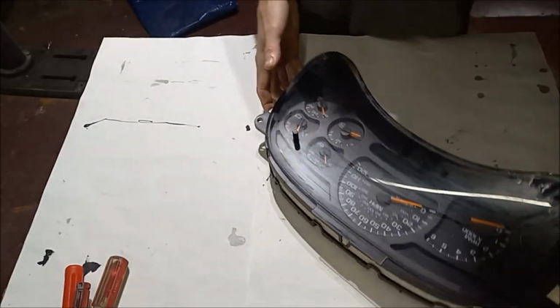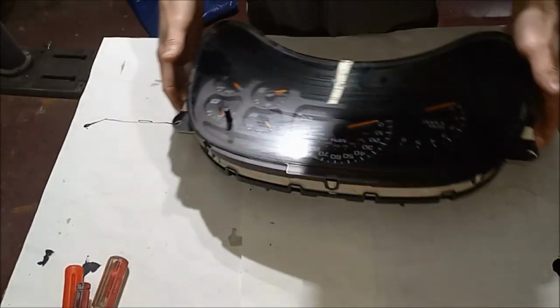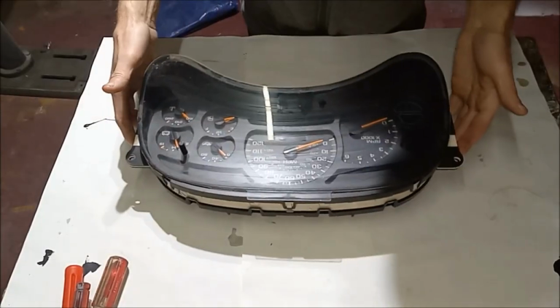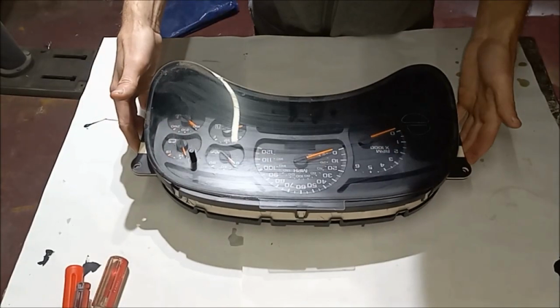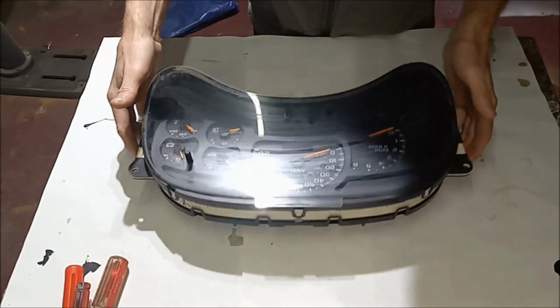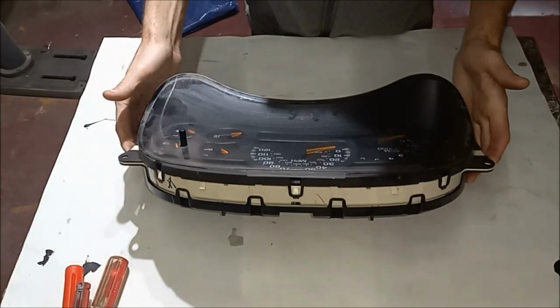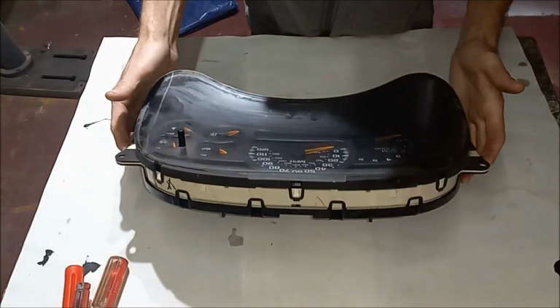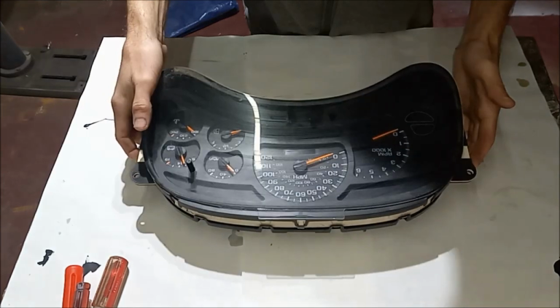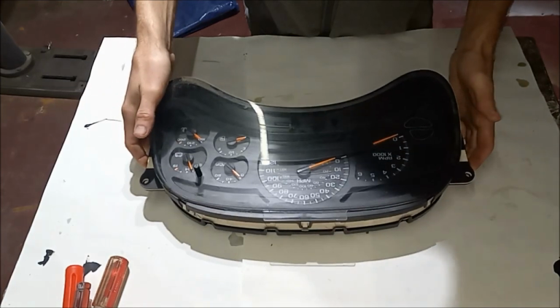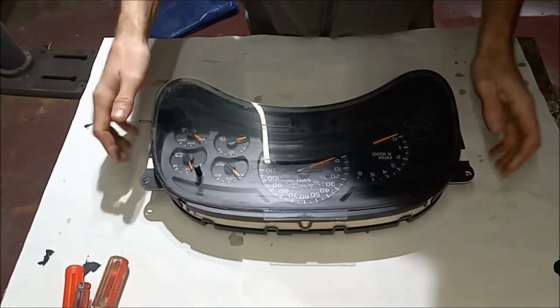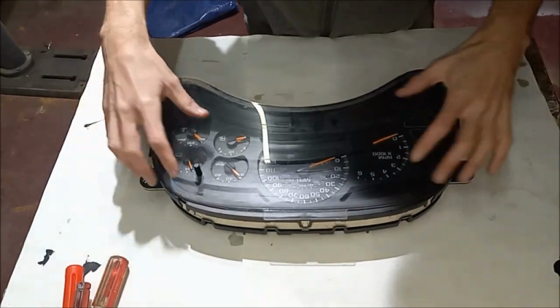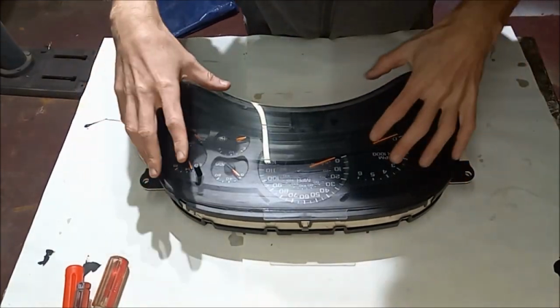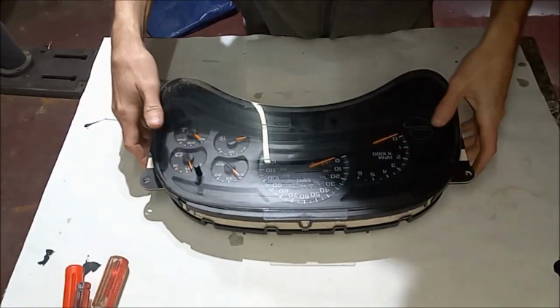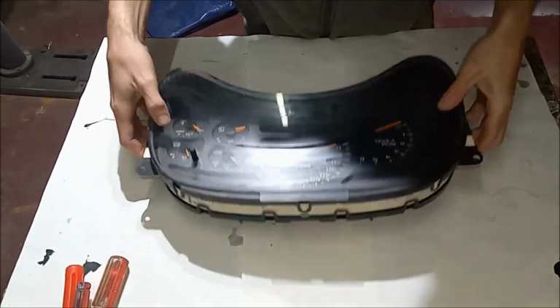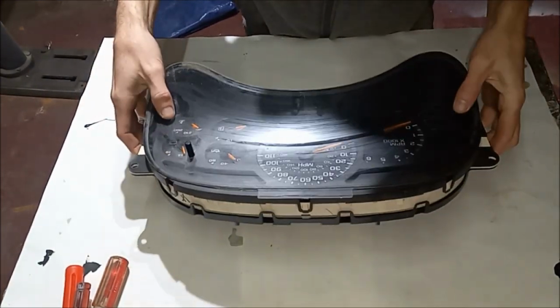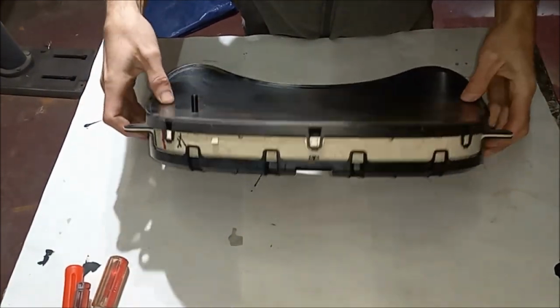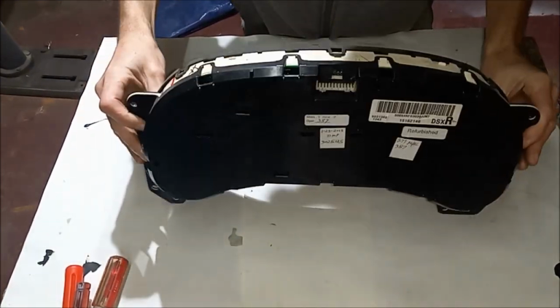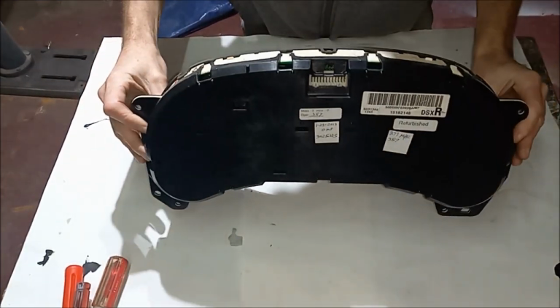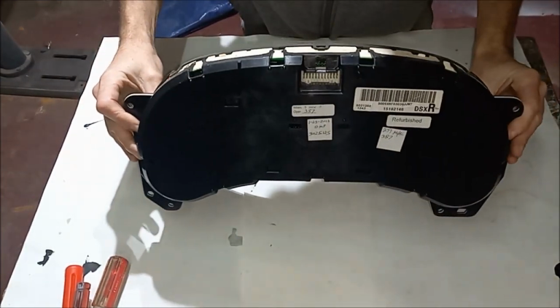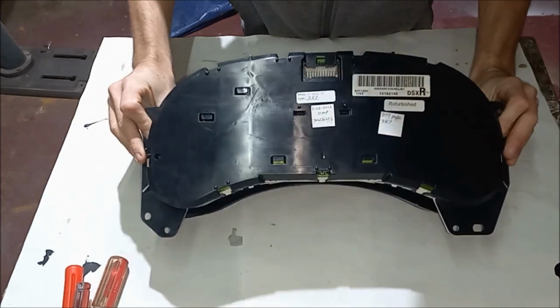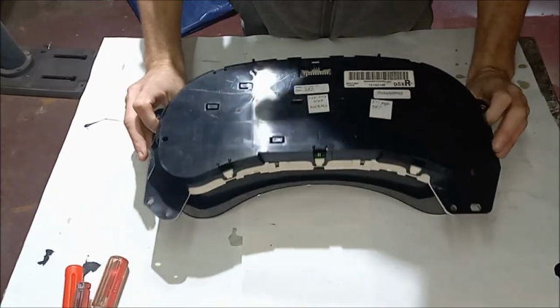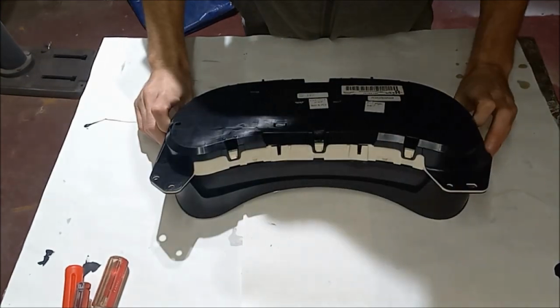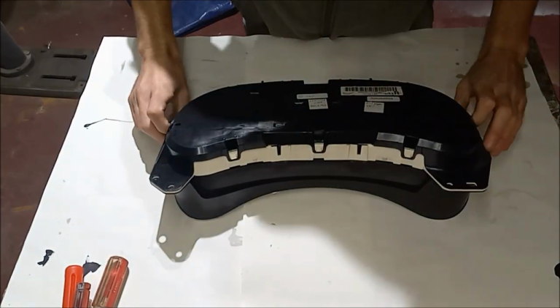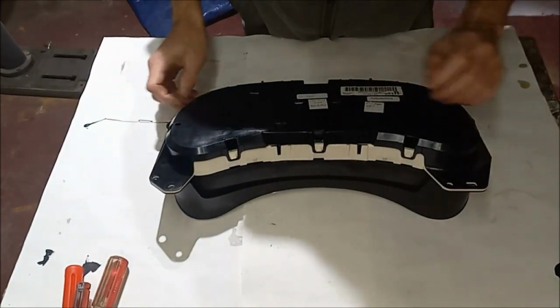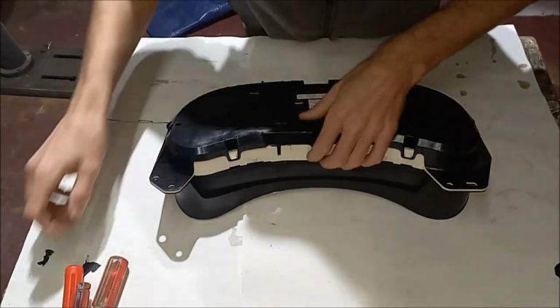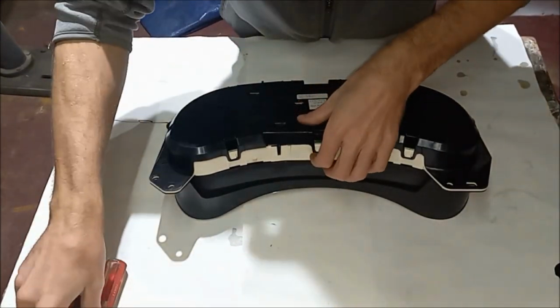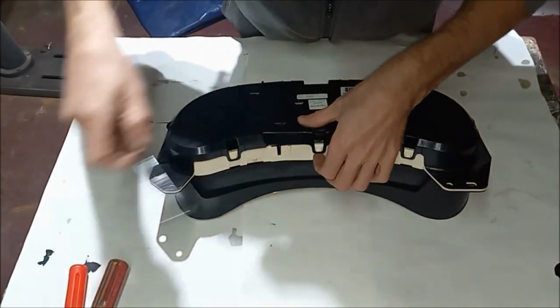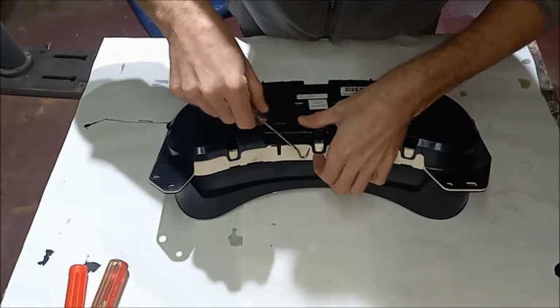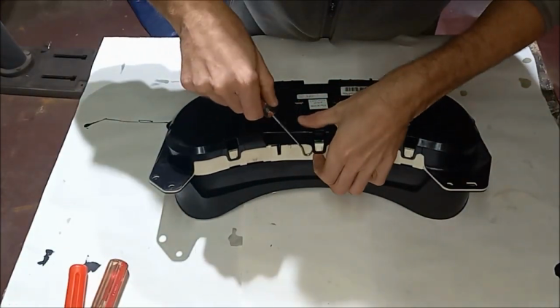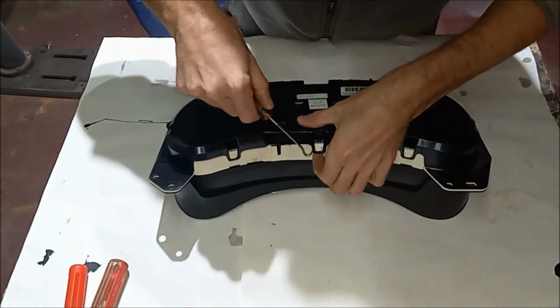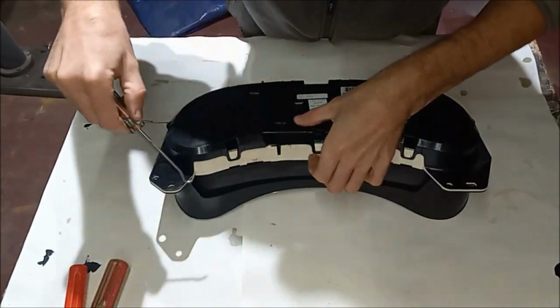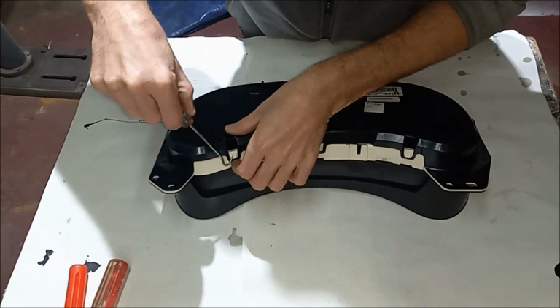To start this repair we just need to open up this shell housing and get at the back stepper motors. To do so we're gonna pop off this back lid.